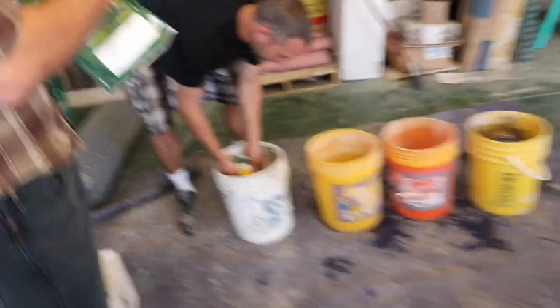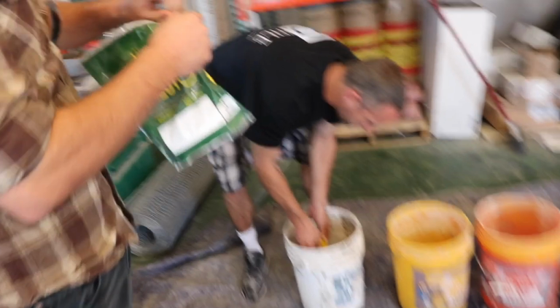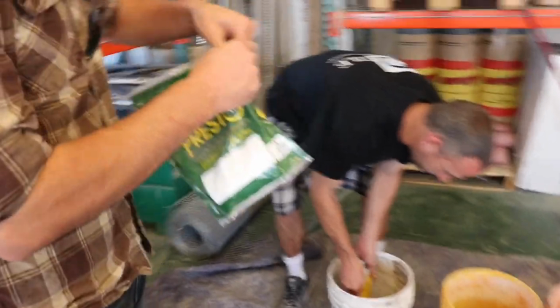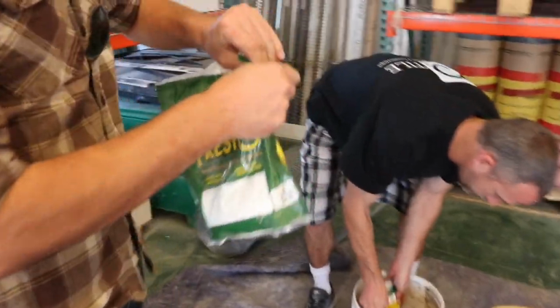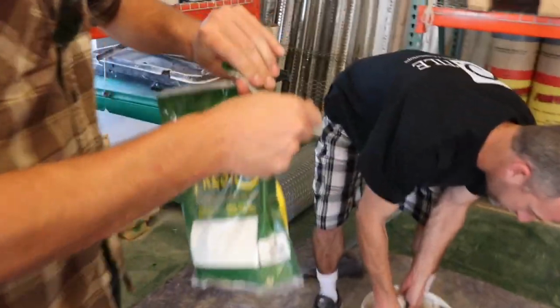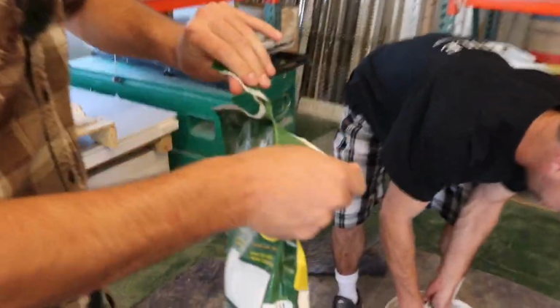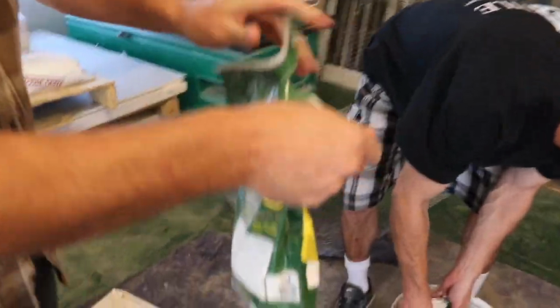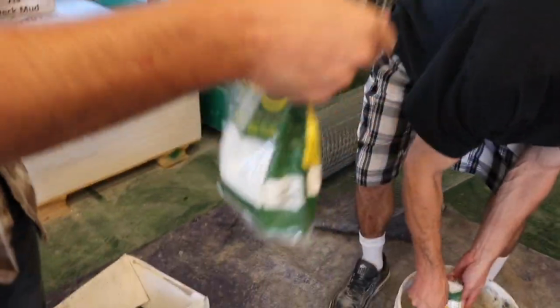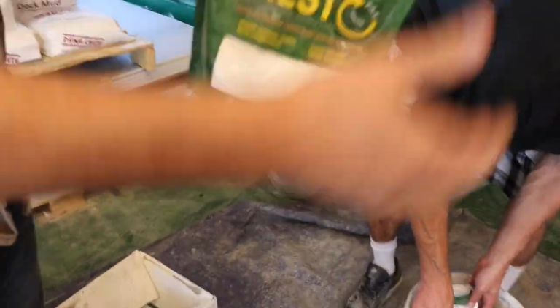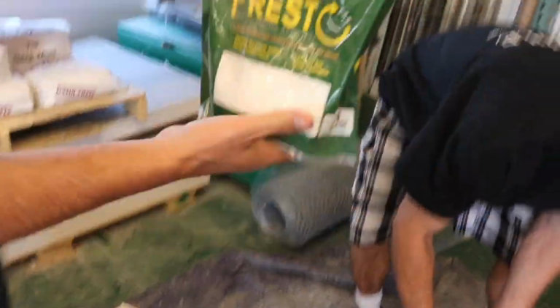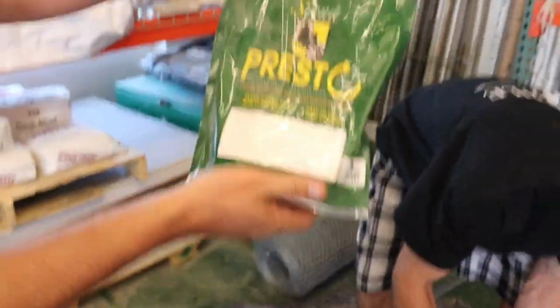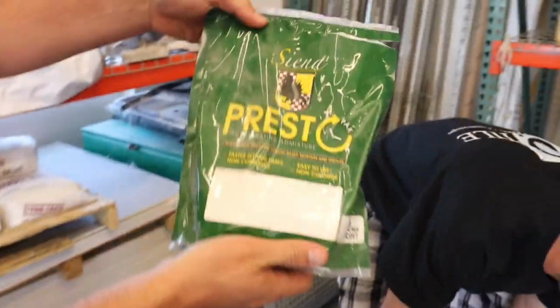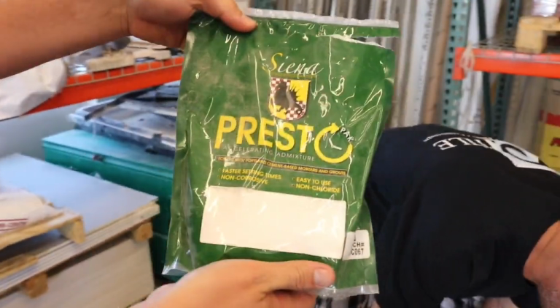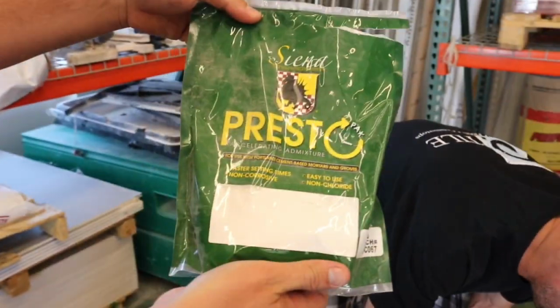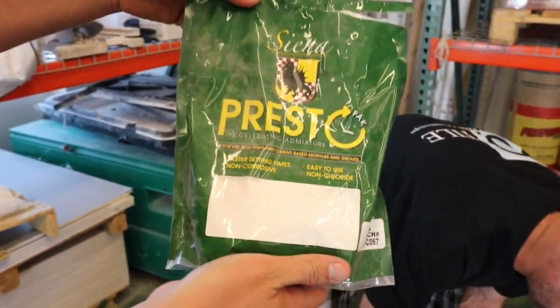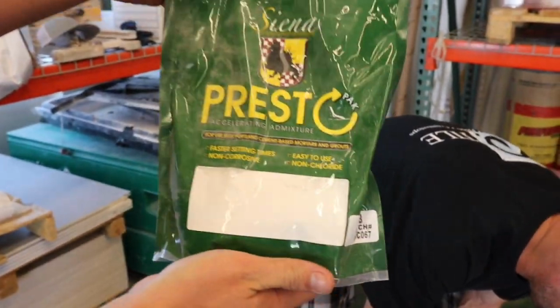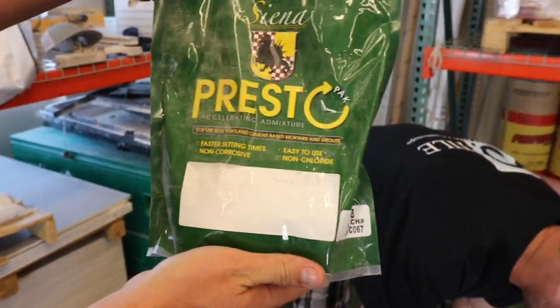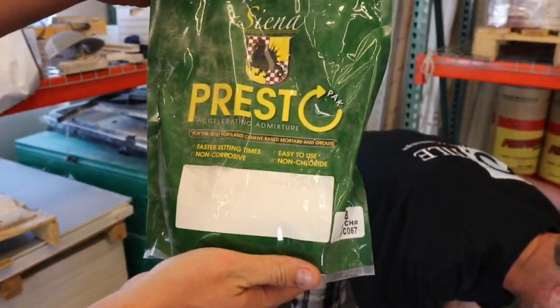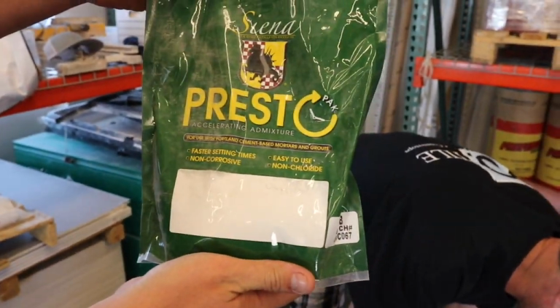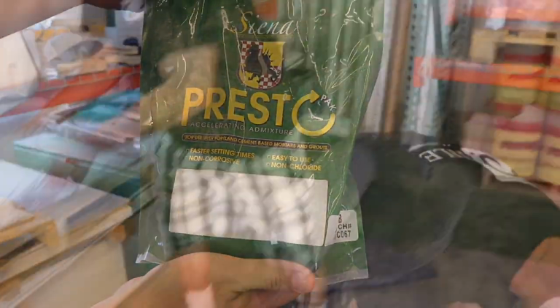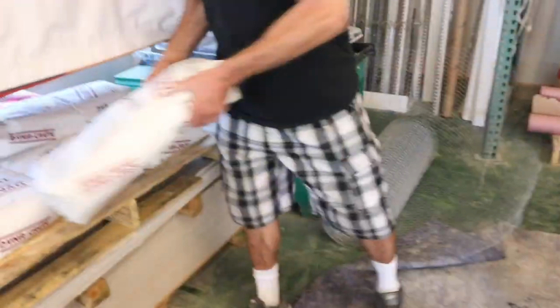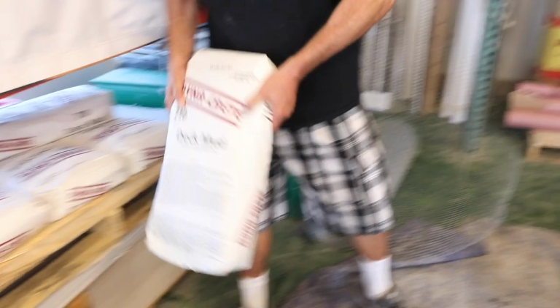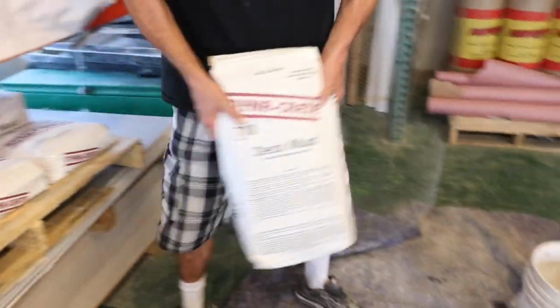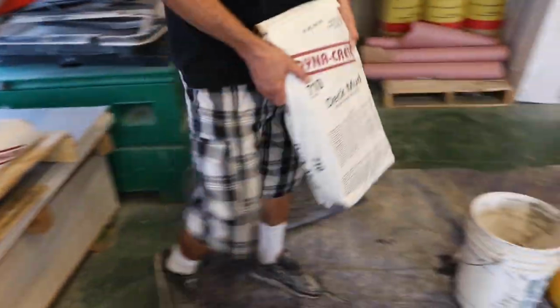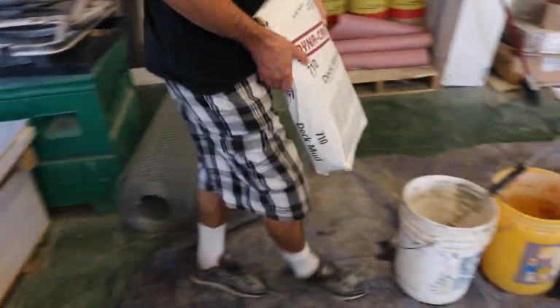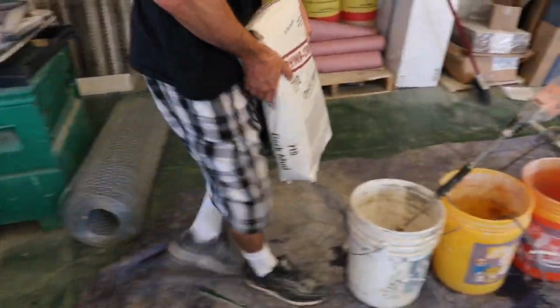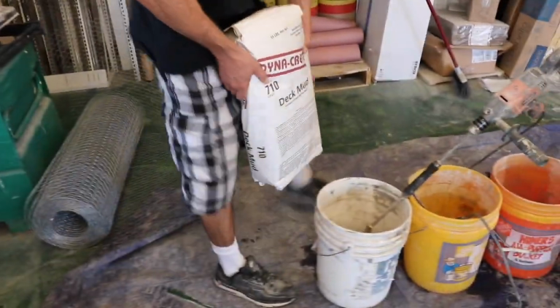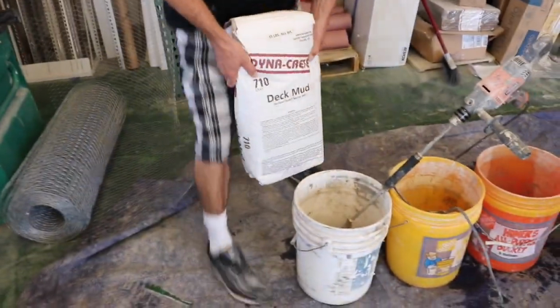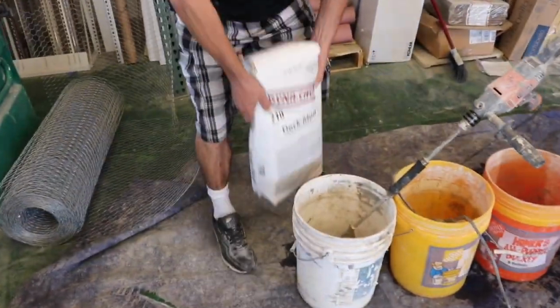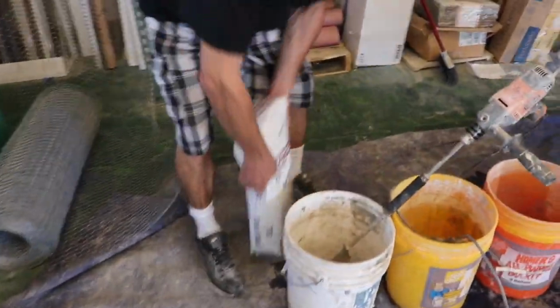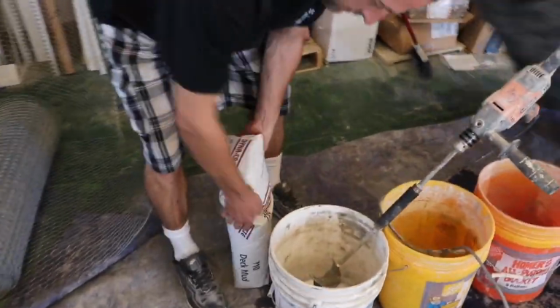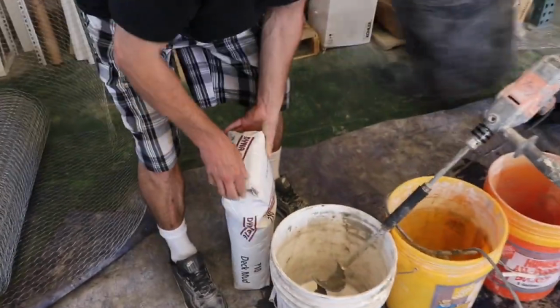So we're using some Presto Pax, Sieno Presto Accelerant. And we got some Dynacrete.